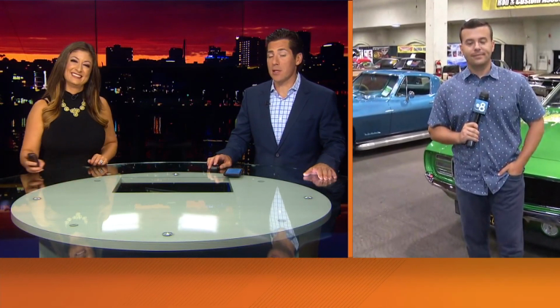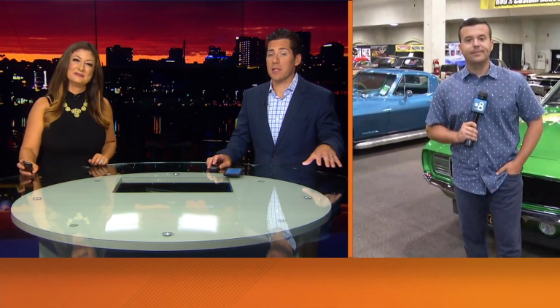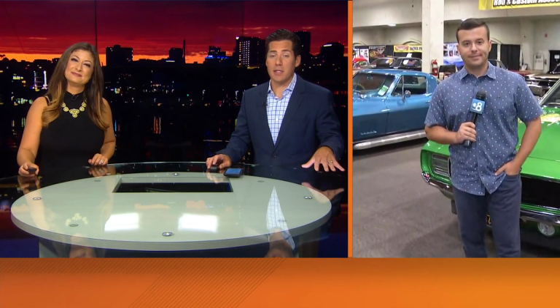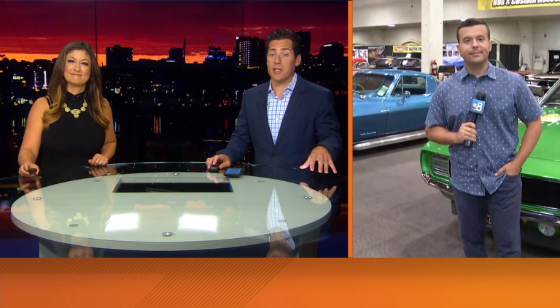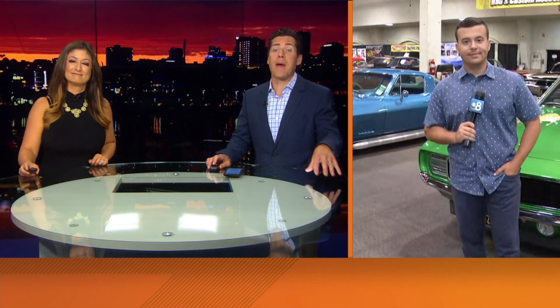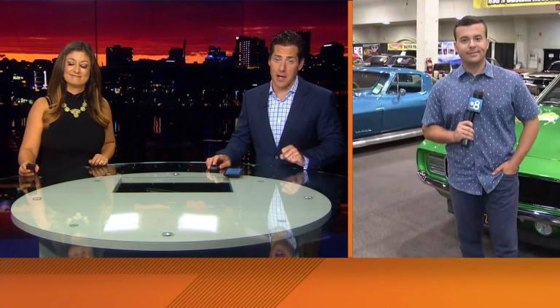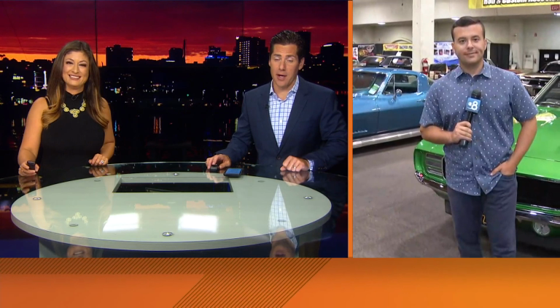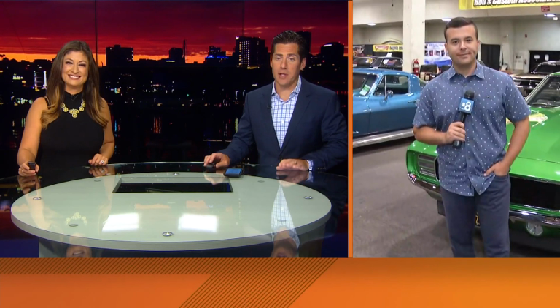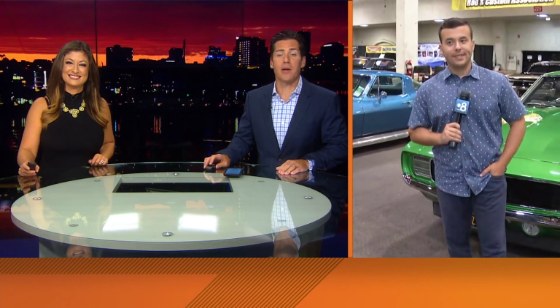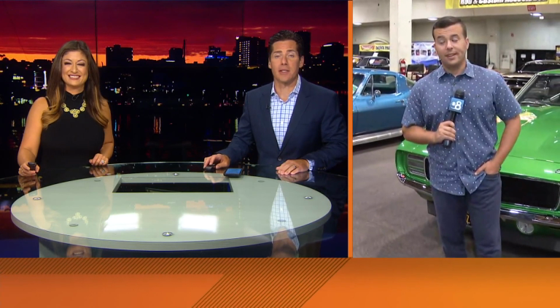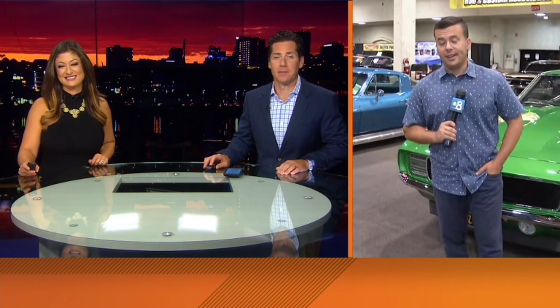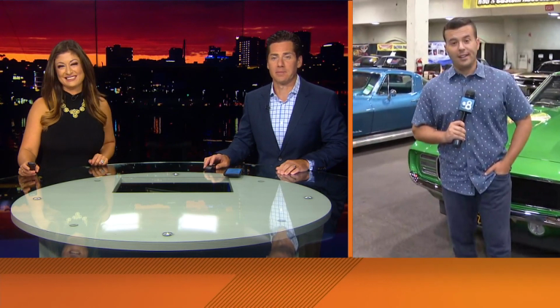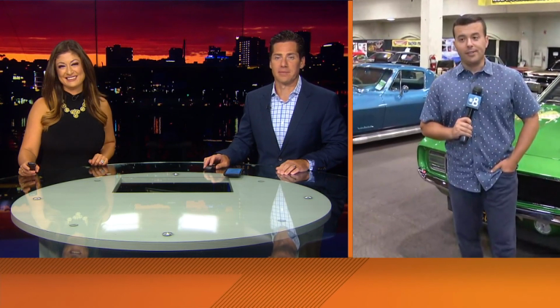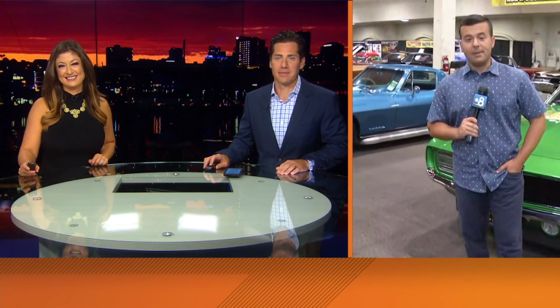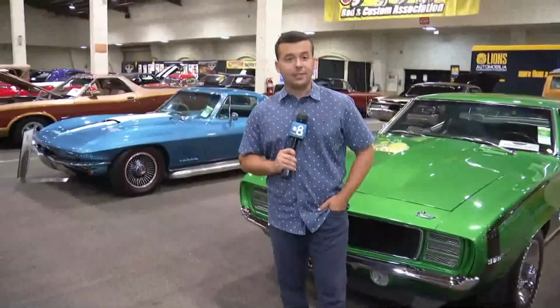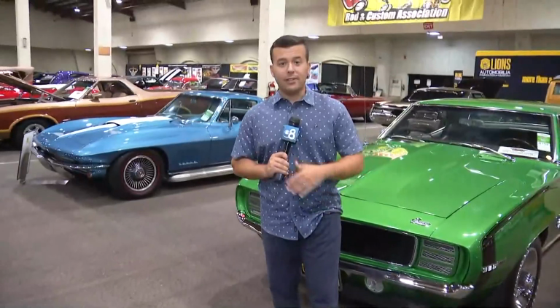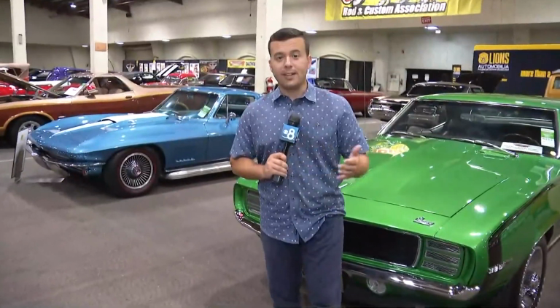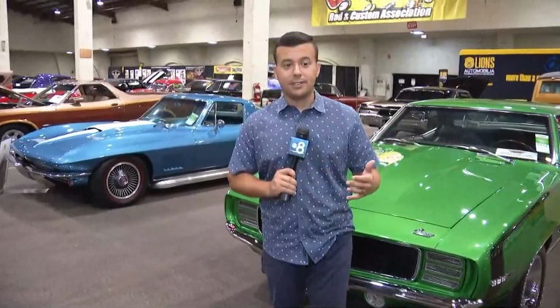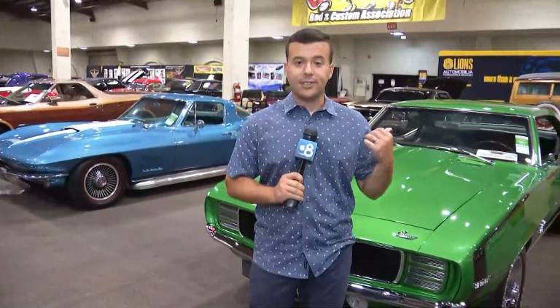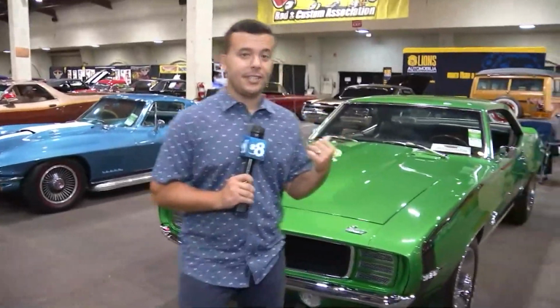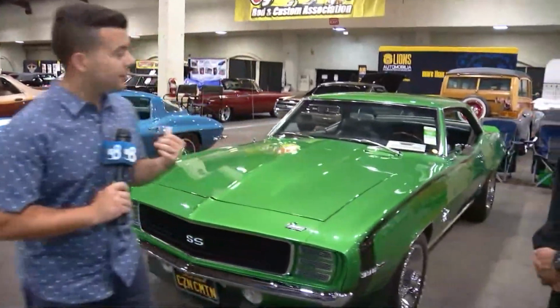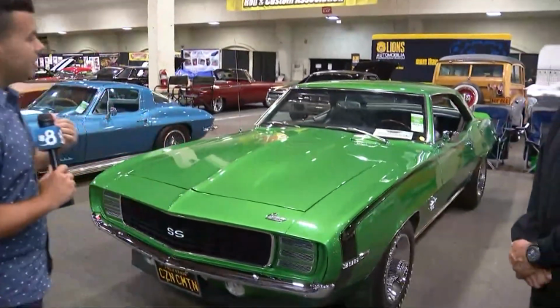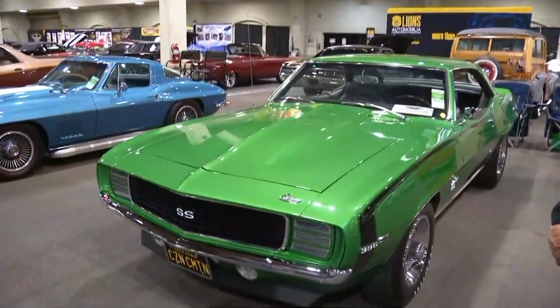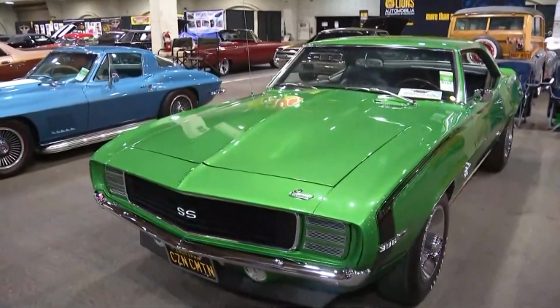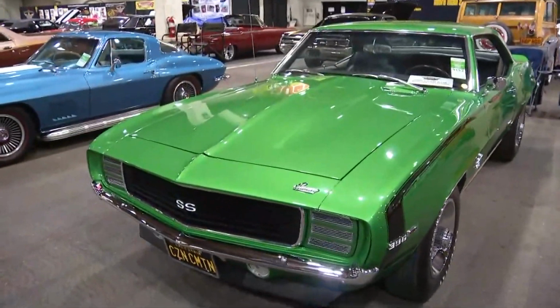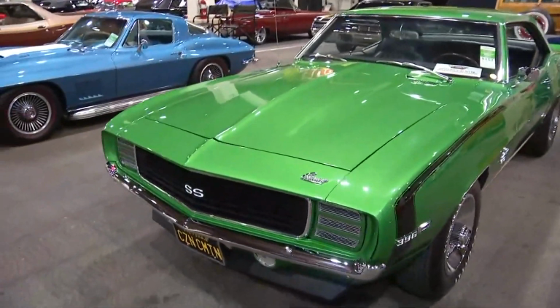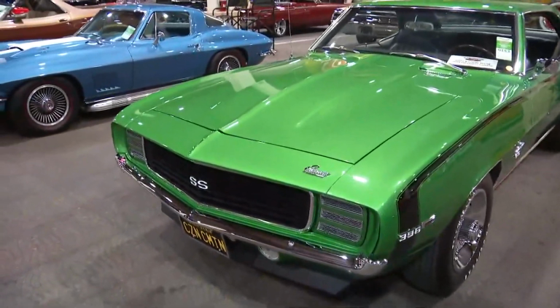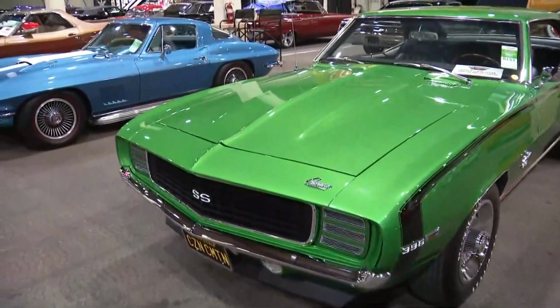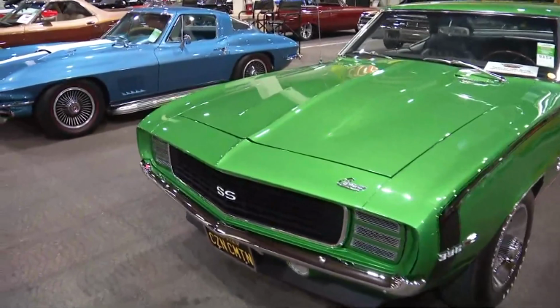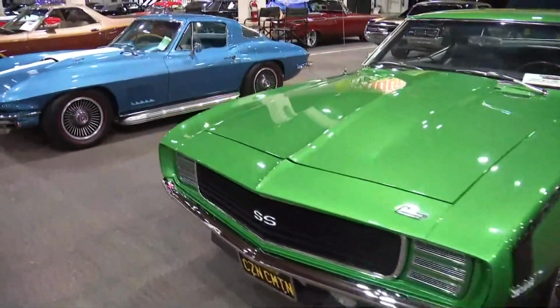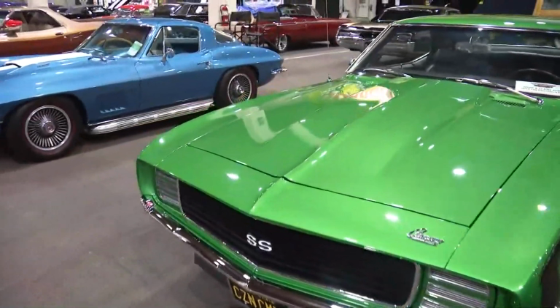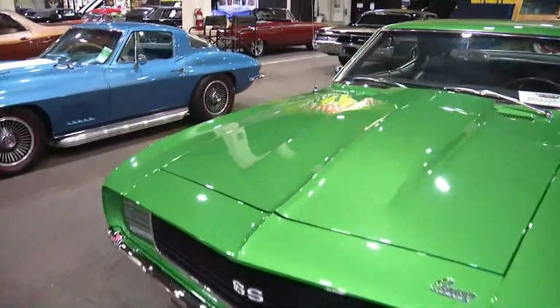Look at some of these guys and gals — these are their babies out there. Treat them very, very nicely. Their babies, their children, their prized possessions. This is a '69 Chevy Camaro, and this is old school muscle cars here.